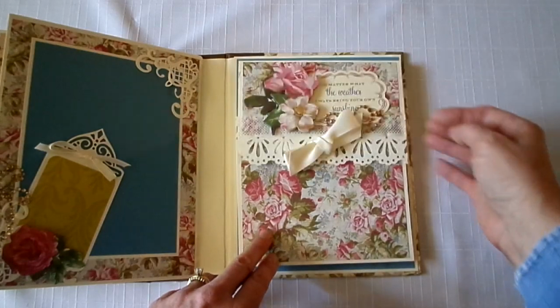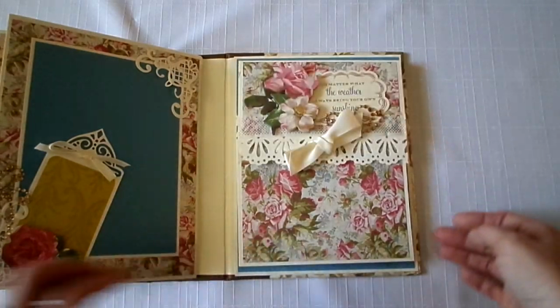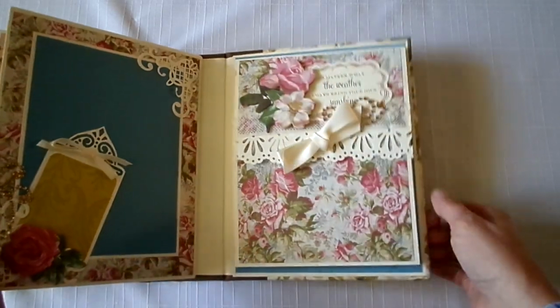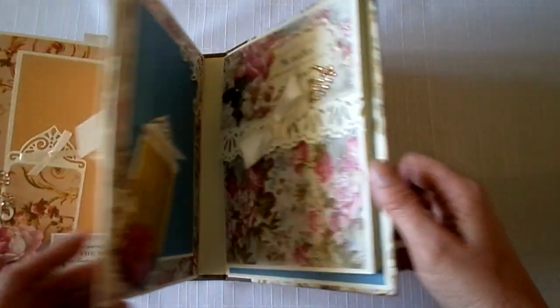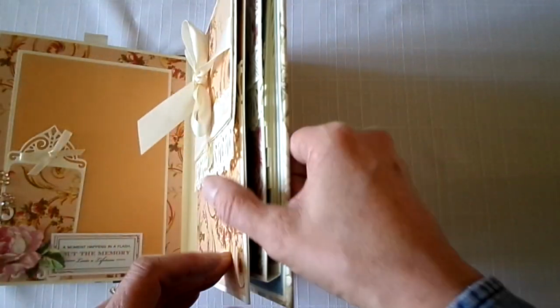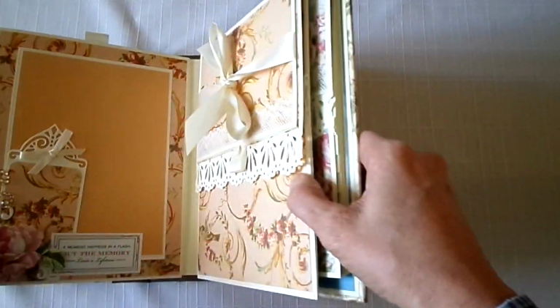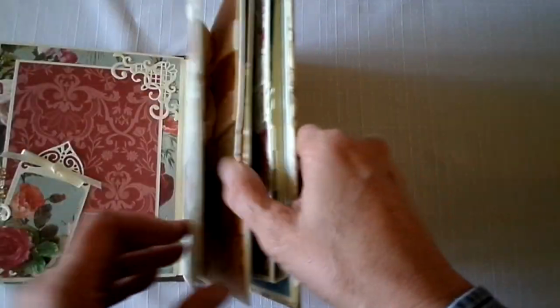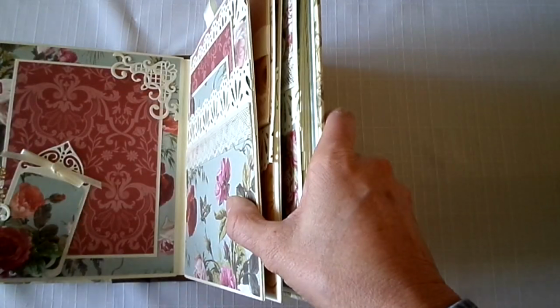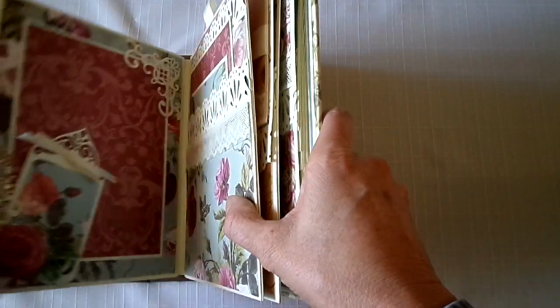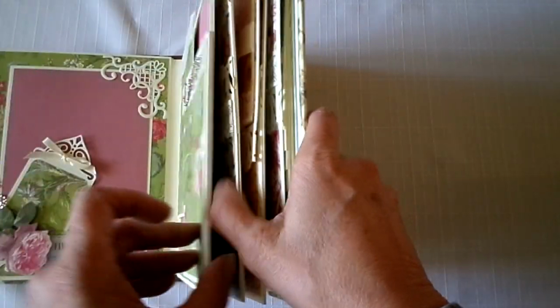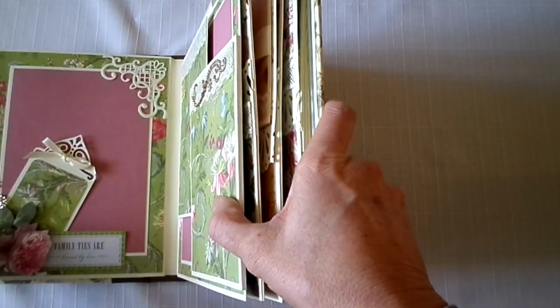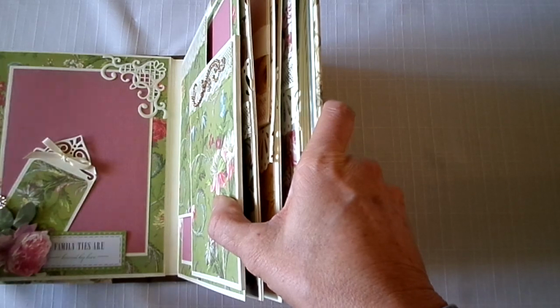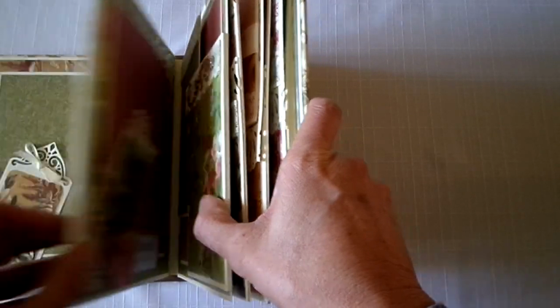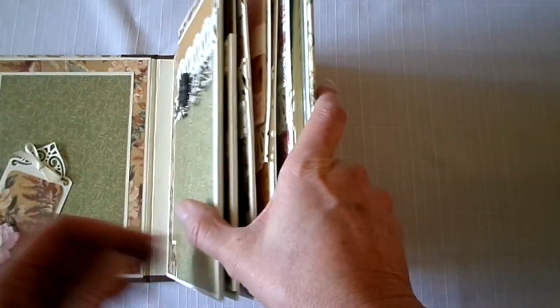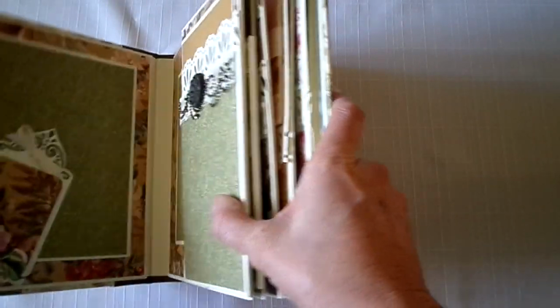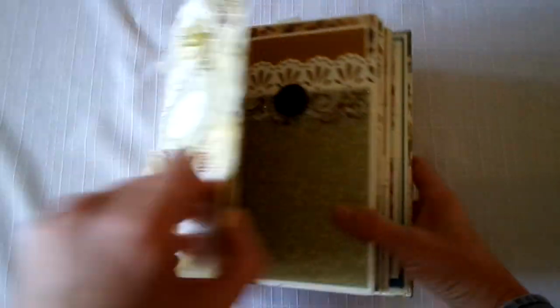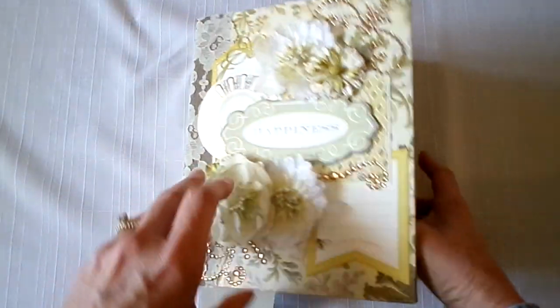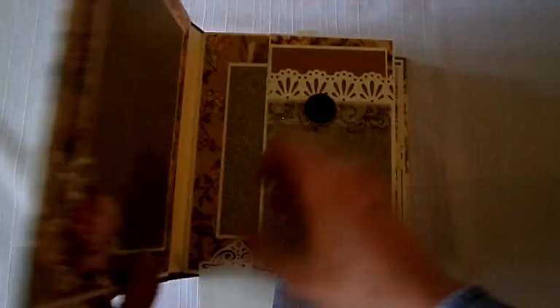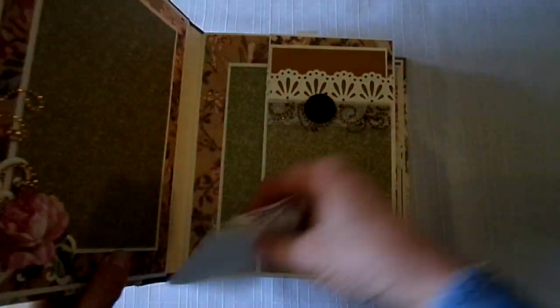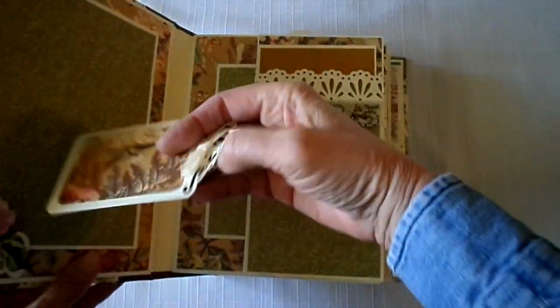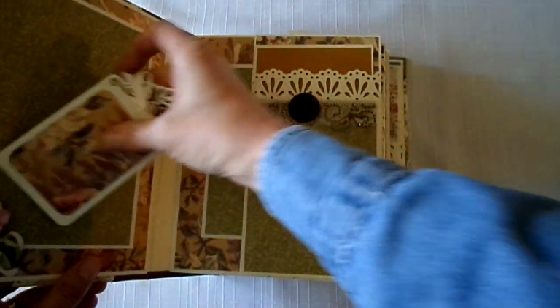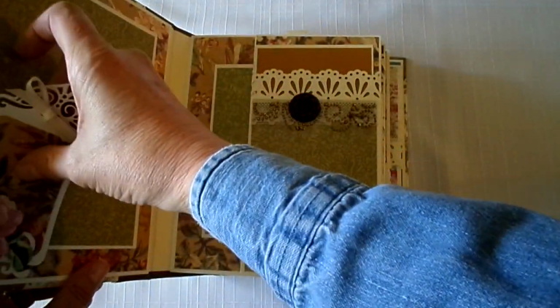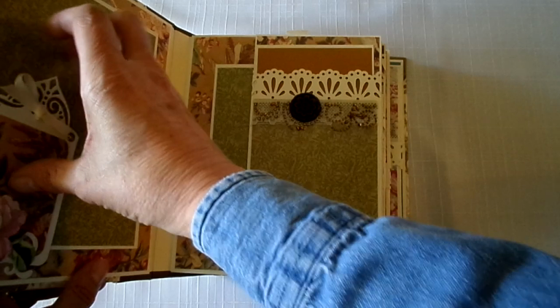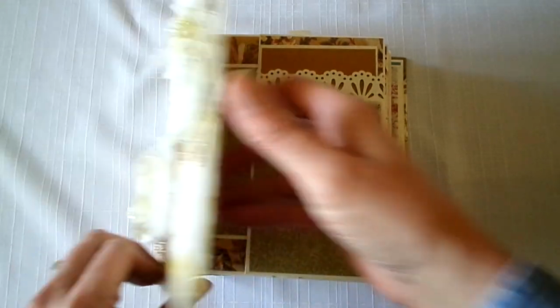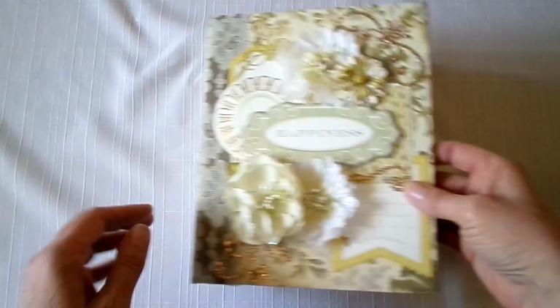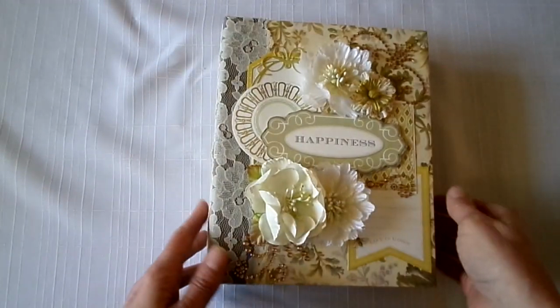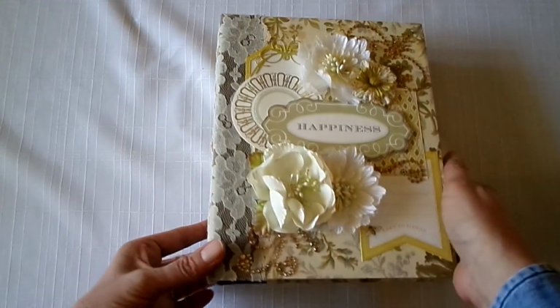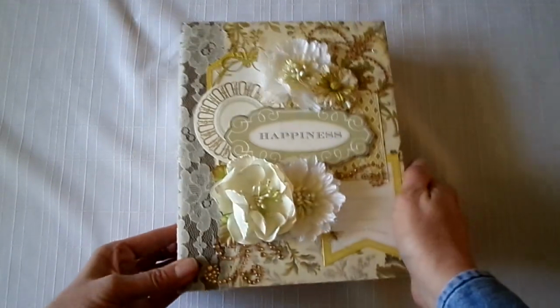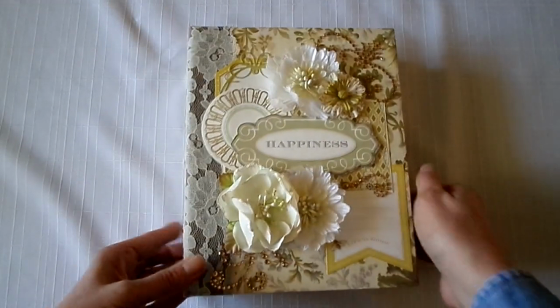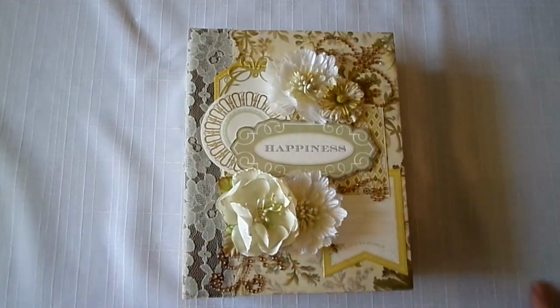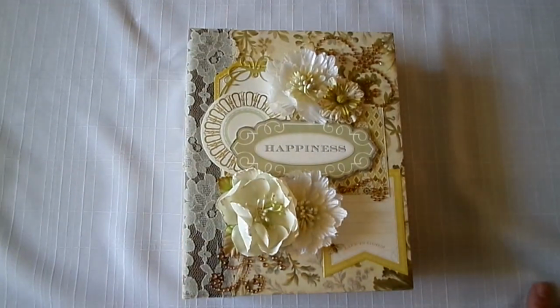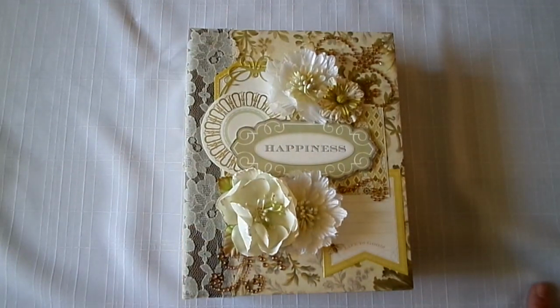Wish the album luck — hope it brings the Make-A-Wish Foundation some money. I hope it inspires you to go out and create your own. Thanks for watching.